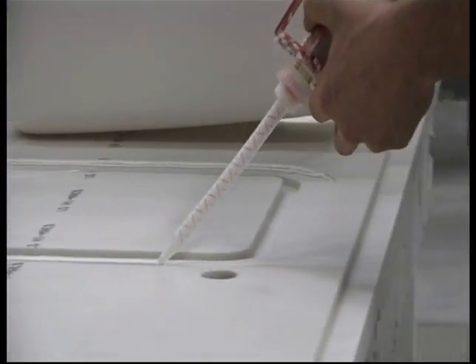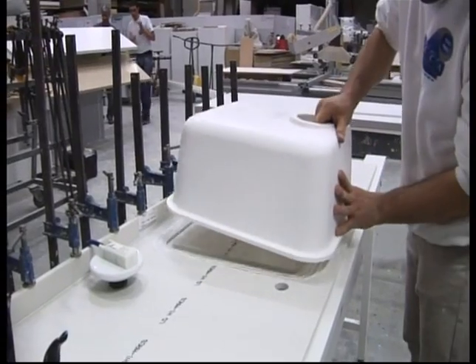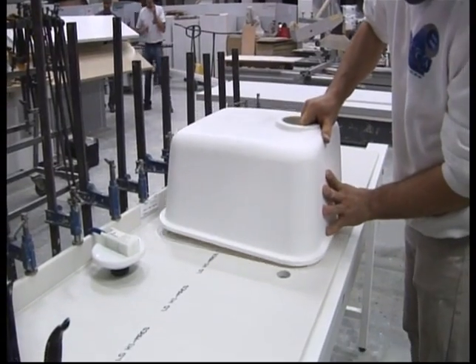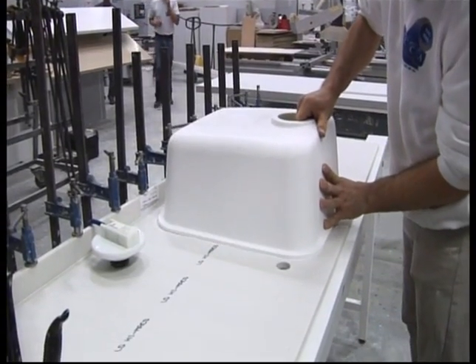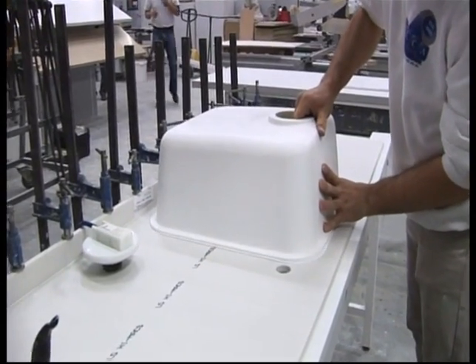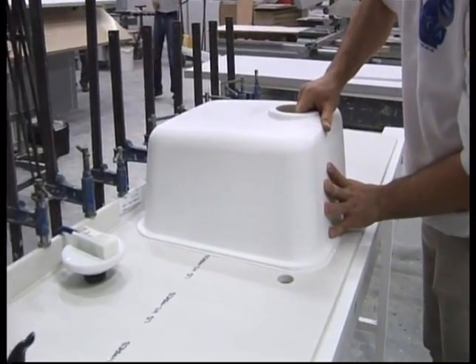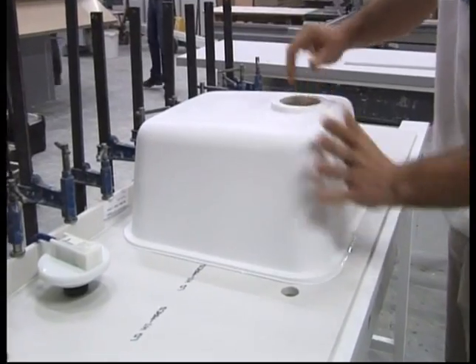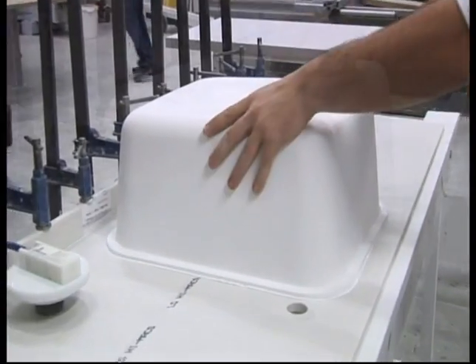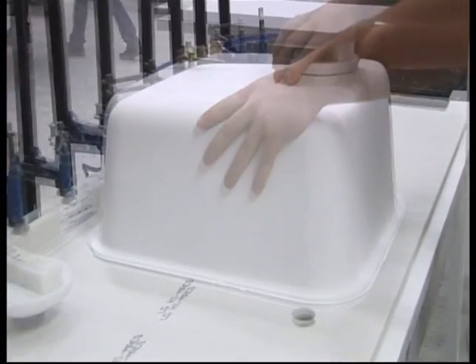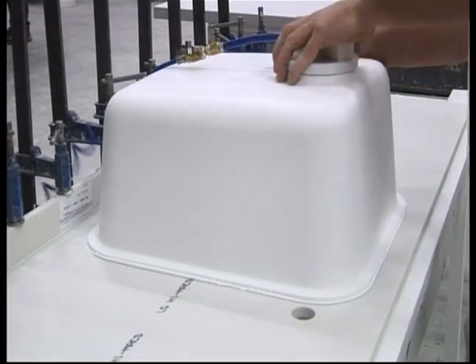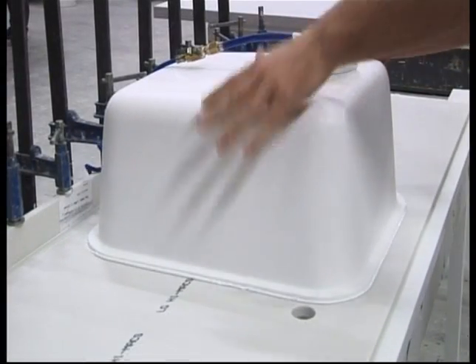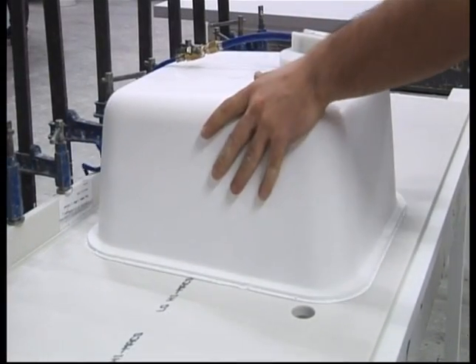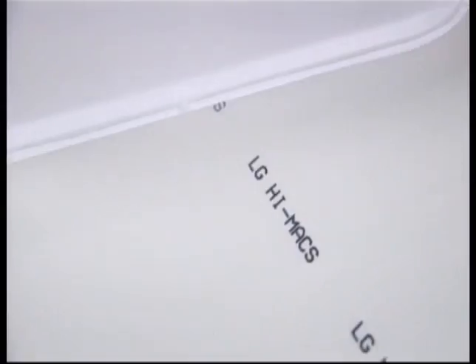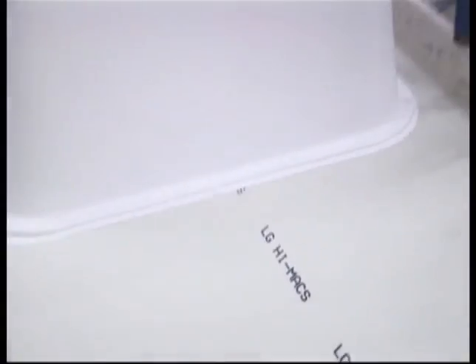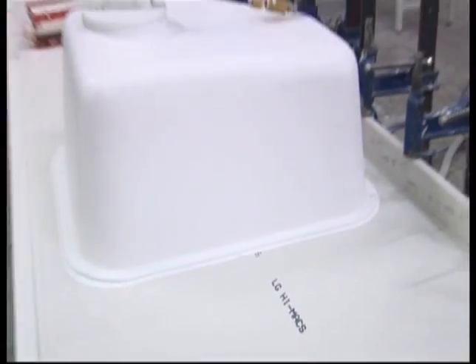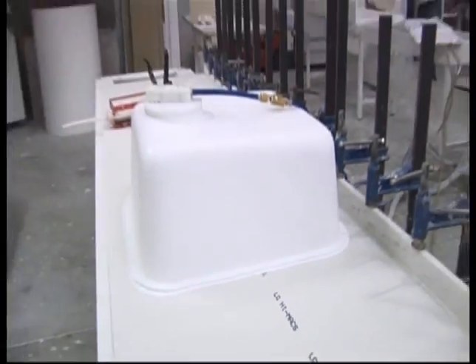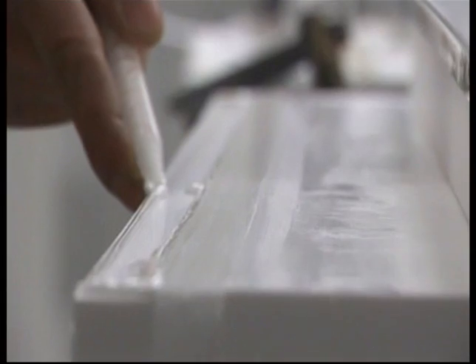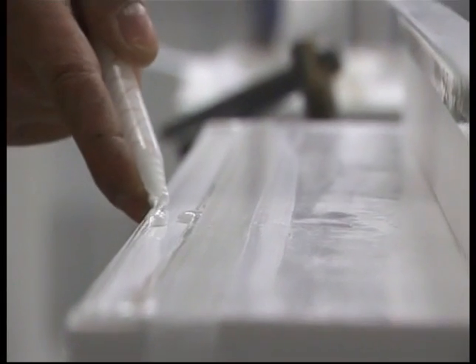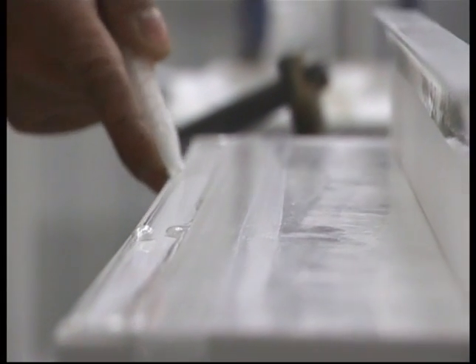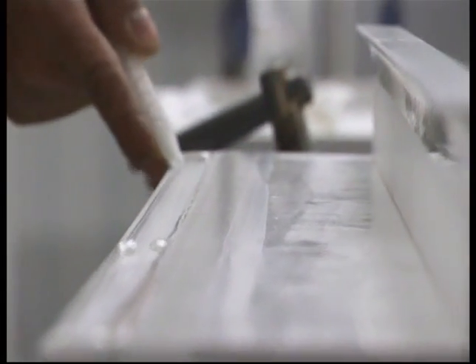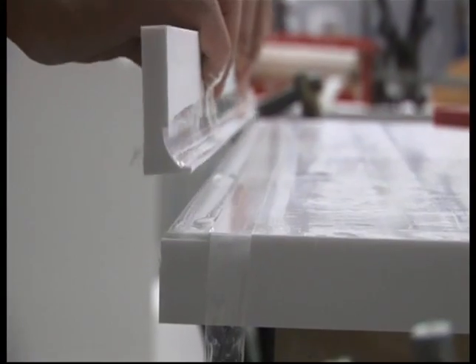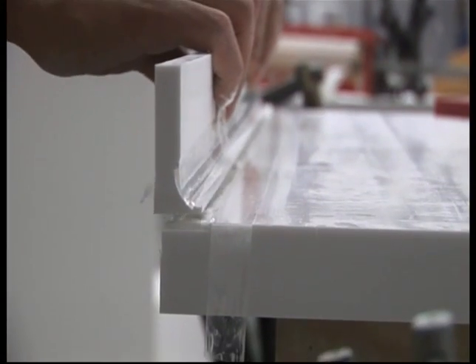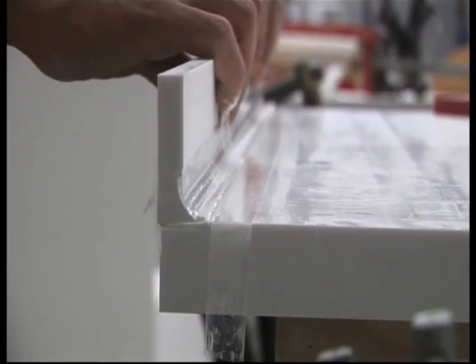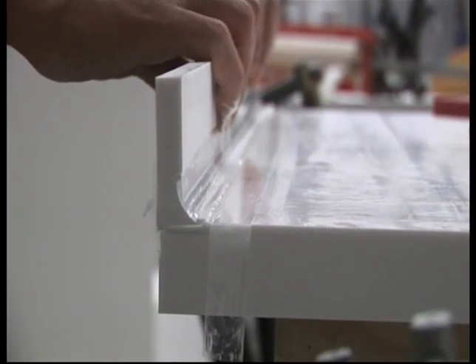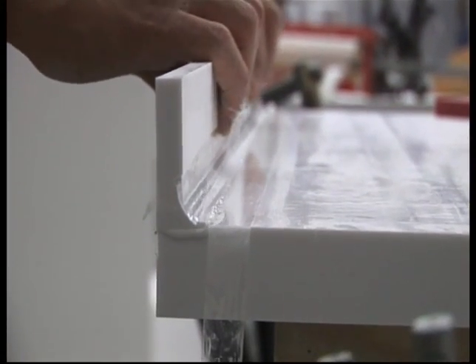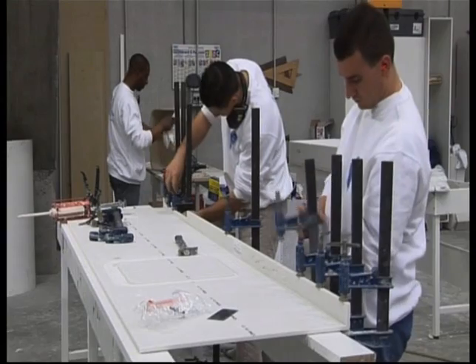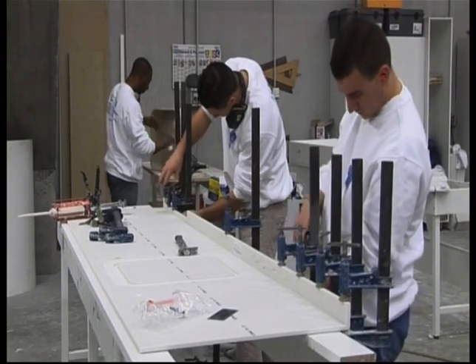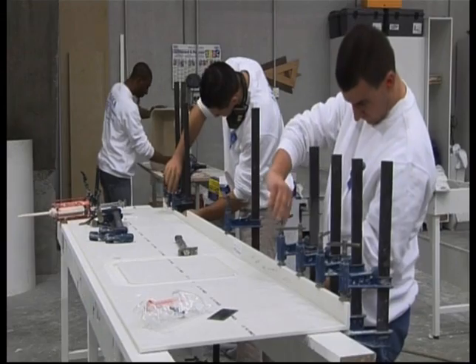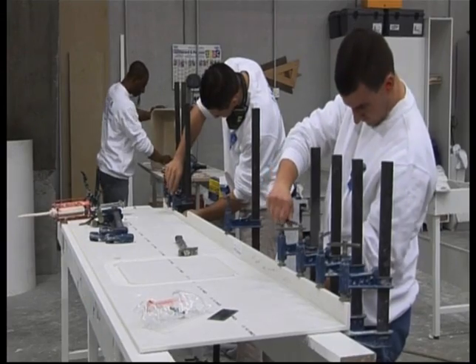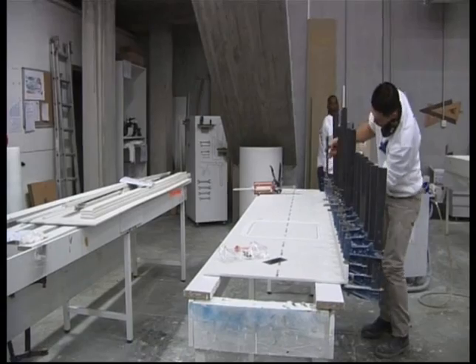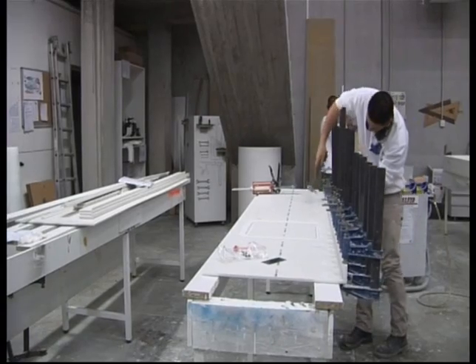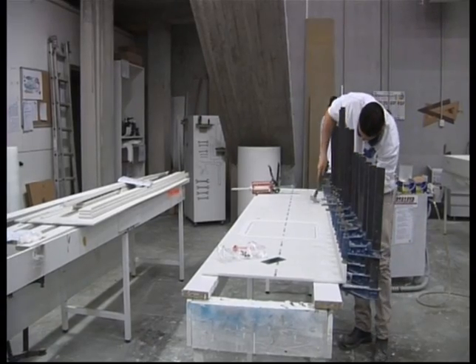Once the sink is cooled, it can be worked on. The material can be worked simply and easily, just like wood. The surface is polished so that the finish becomes visible and the edges of the sink are milled.